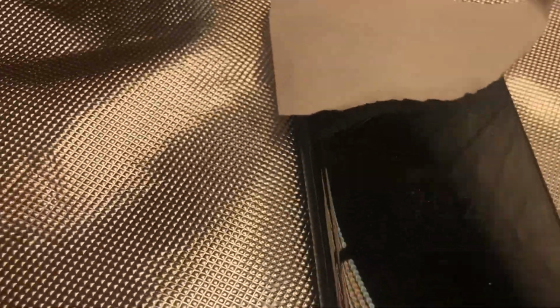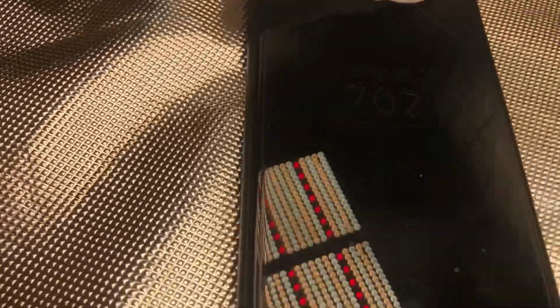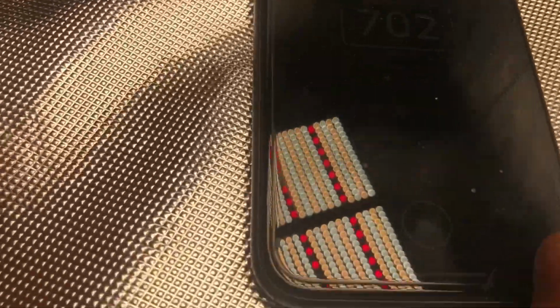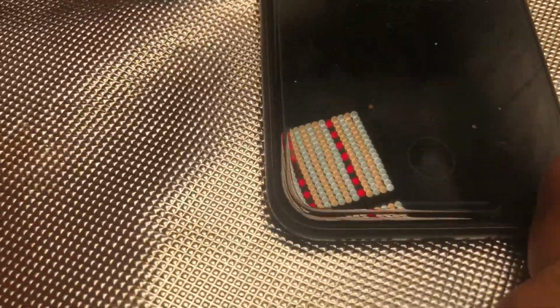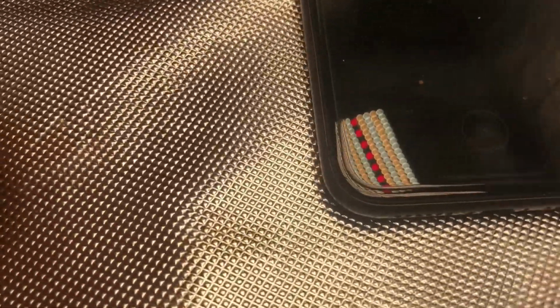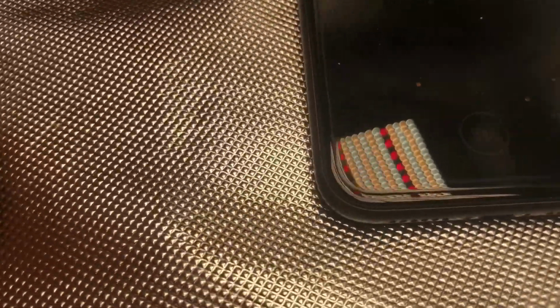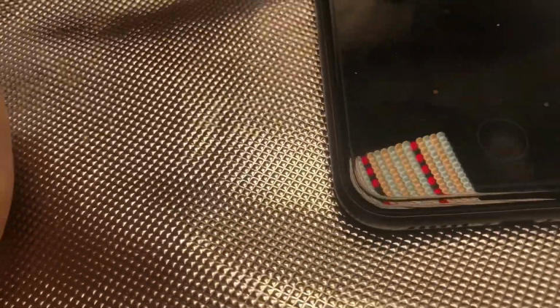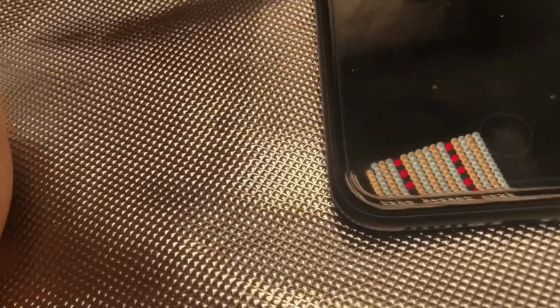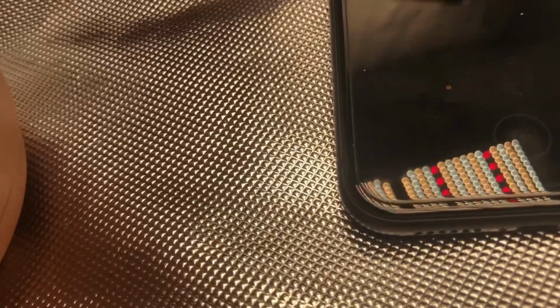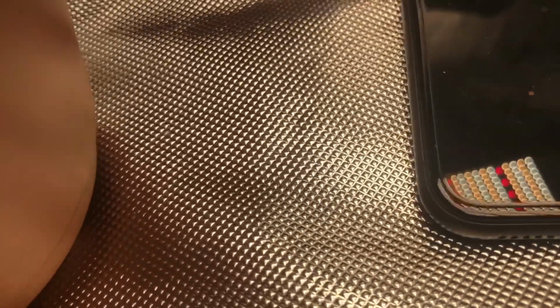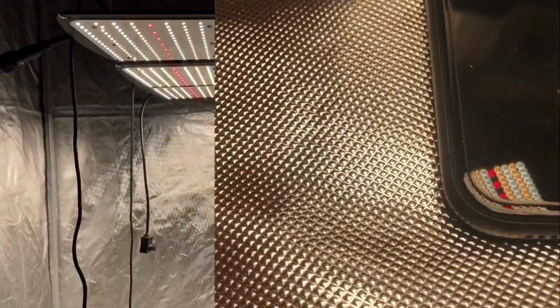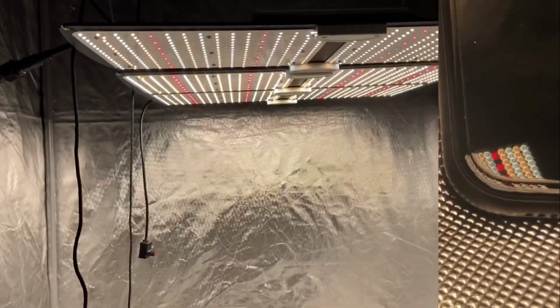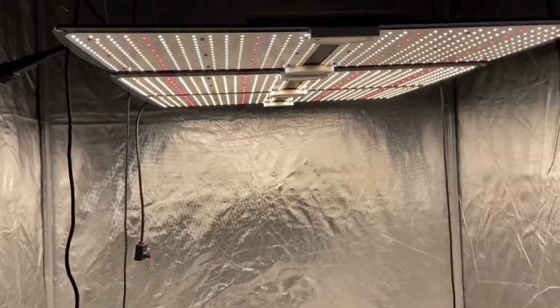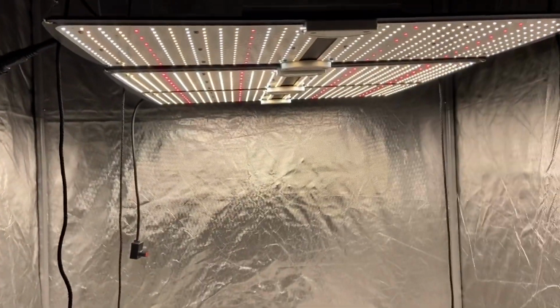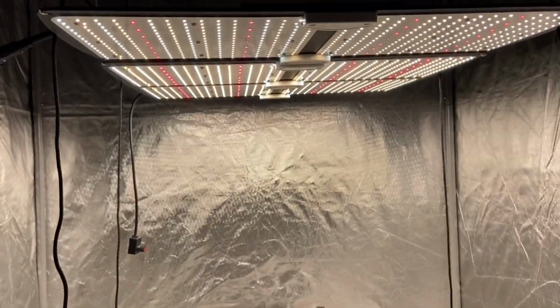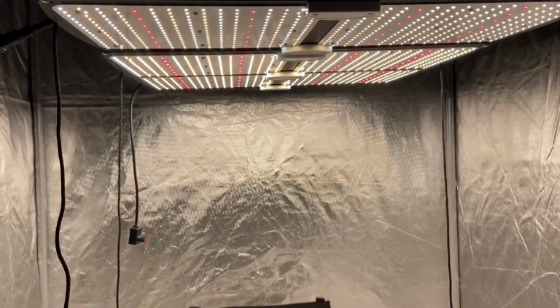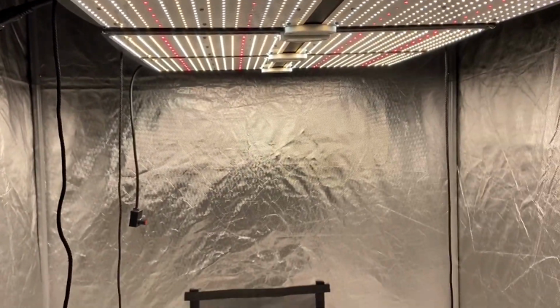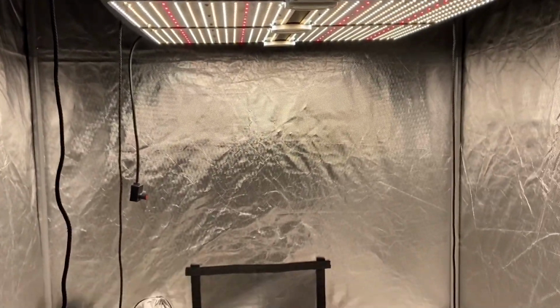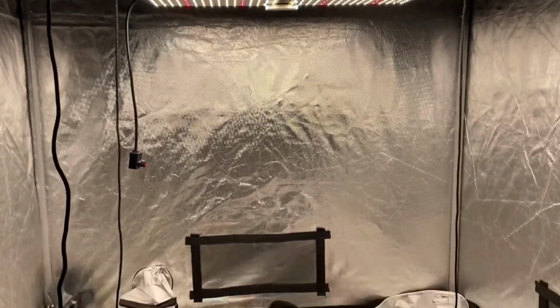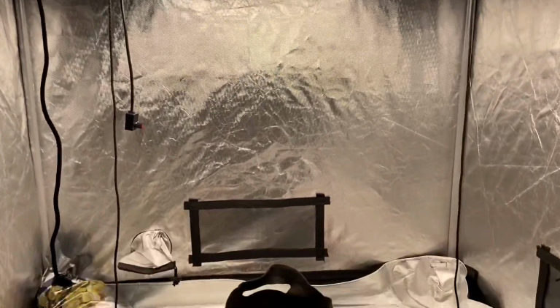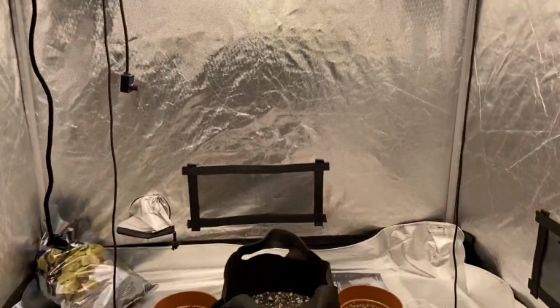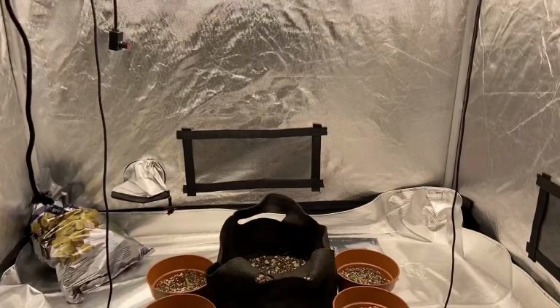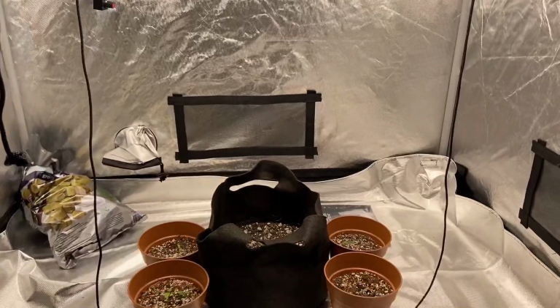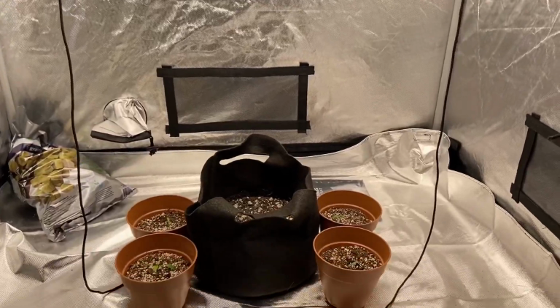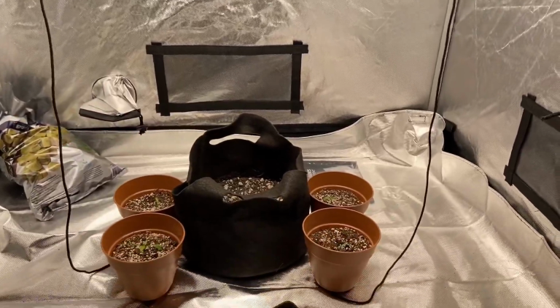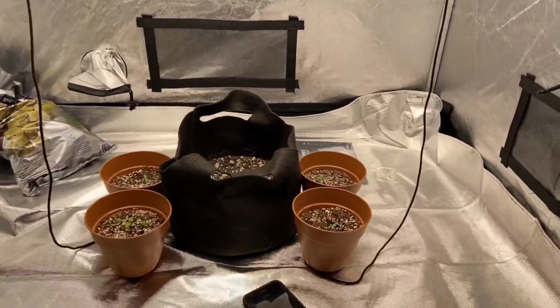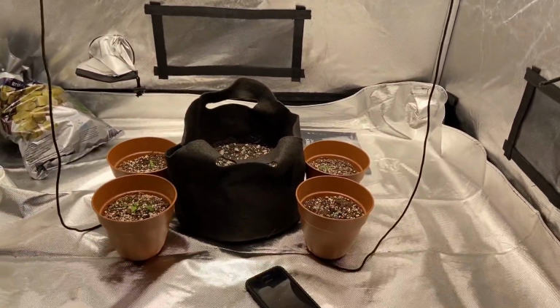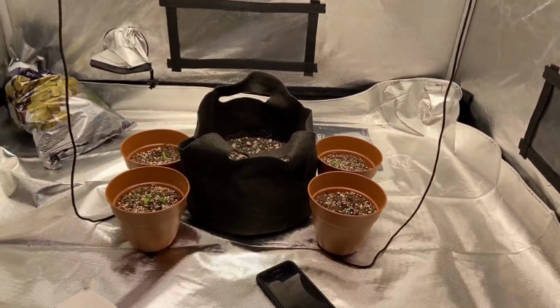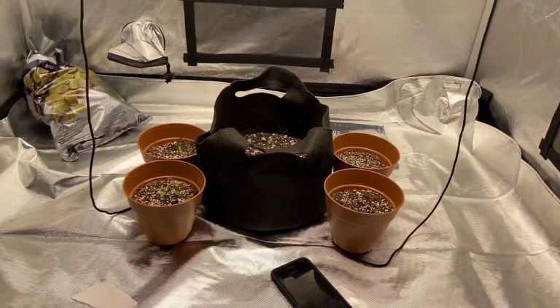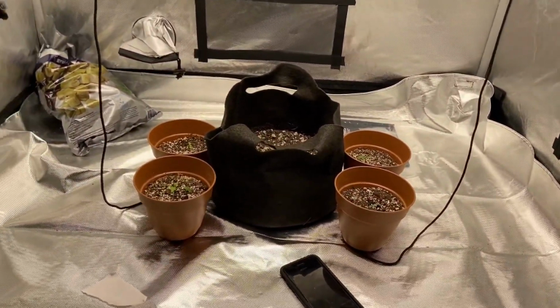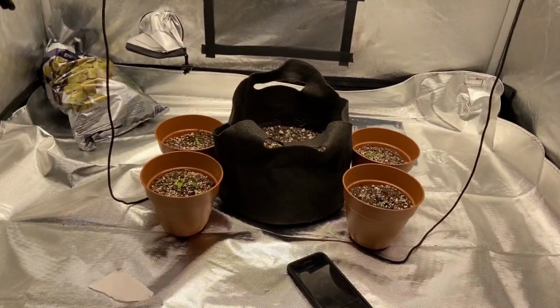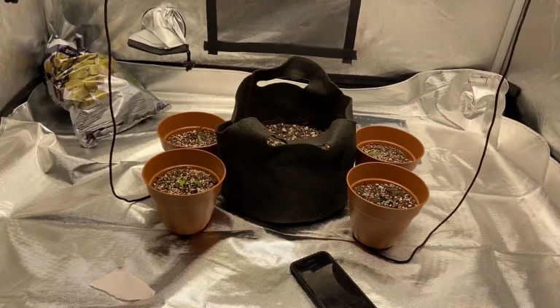We're roasting our veggies right now. Definitely dimmed back down from all that flowering. It's down to about 275 — a good PPFD level for the veggies.